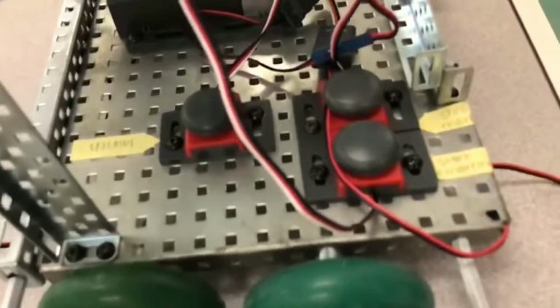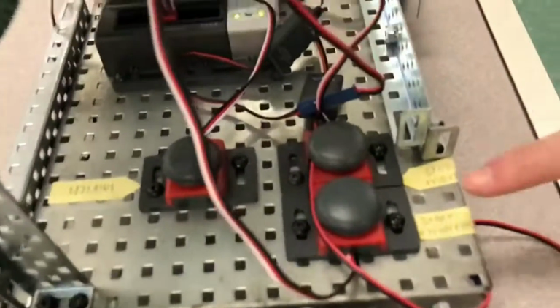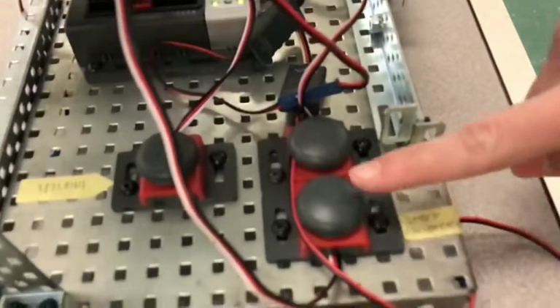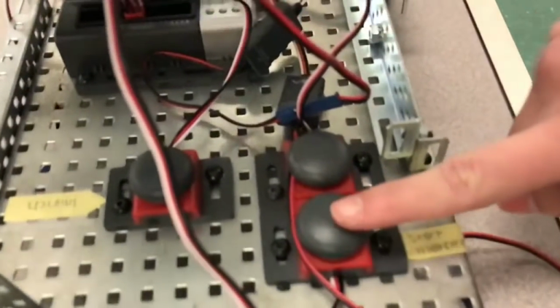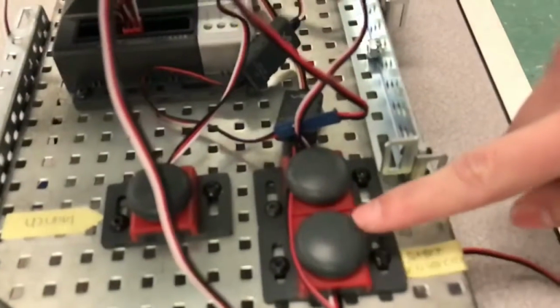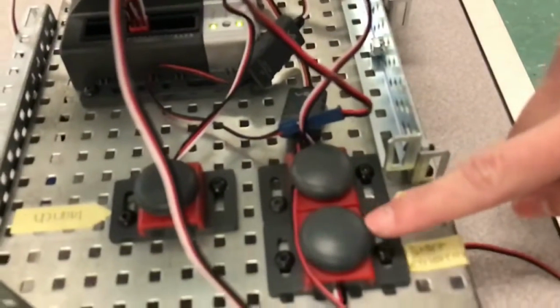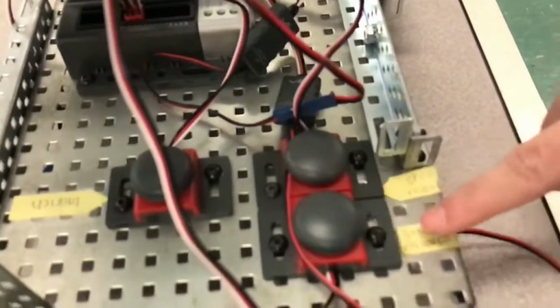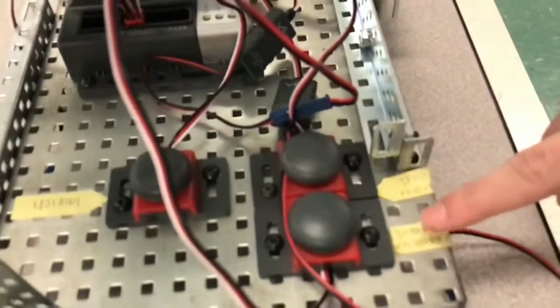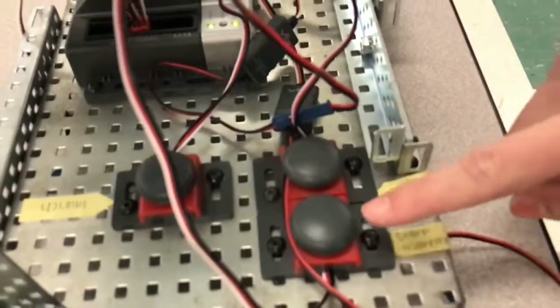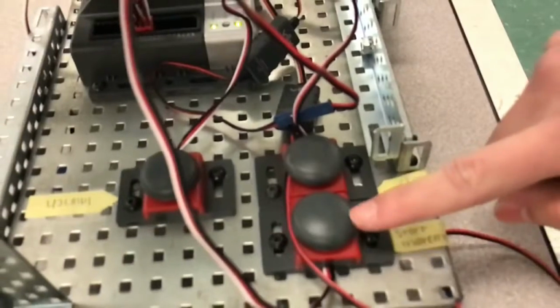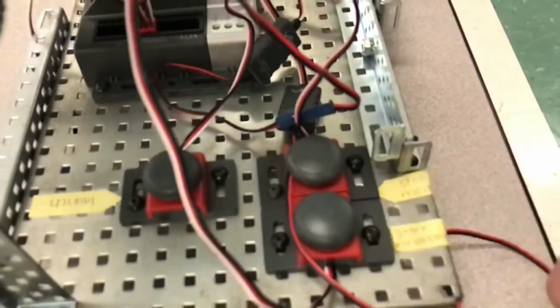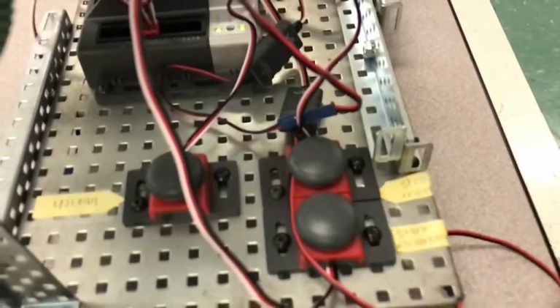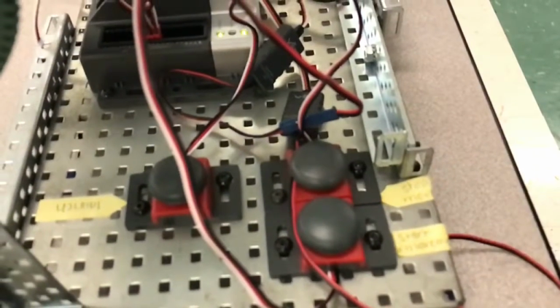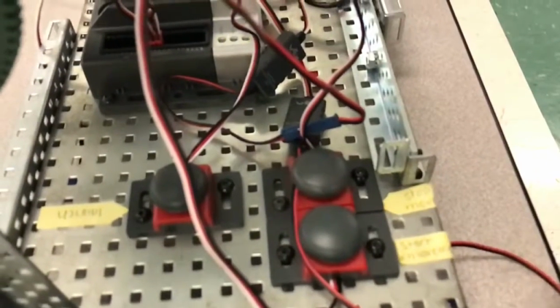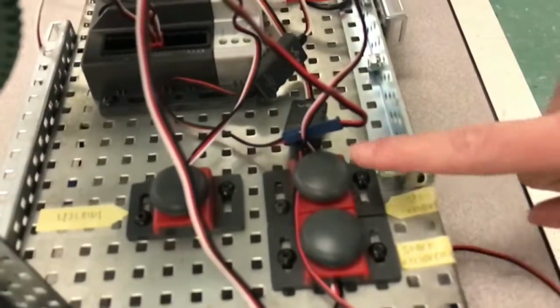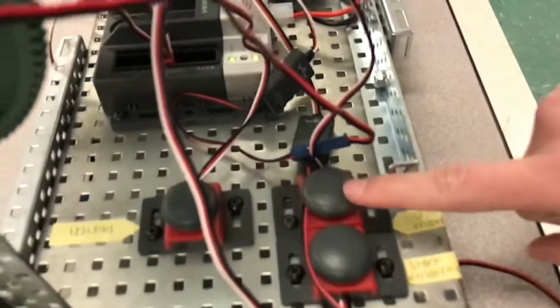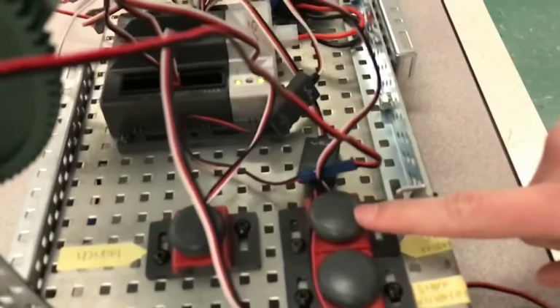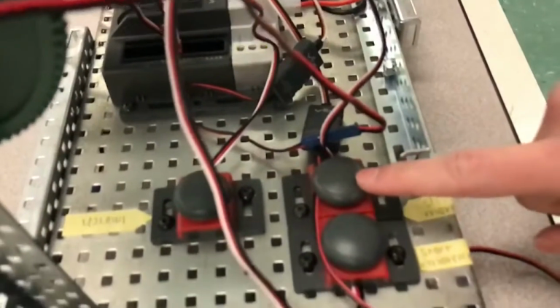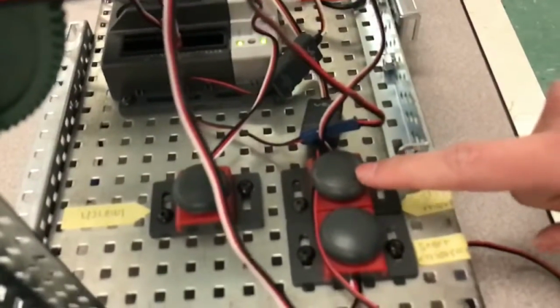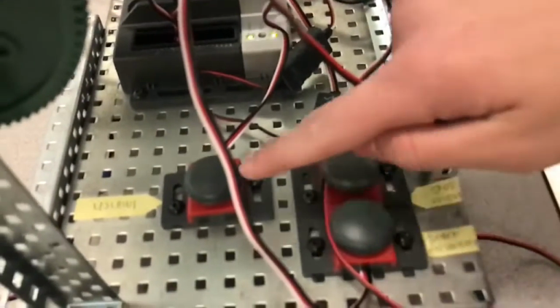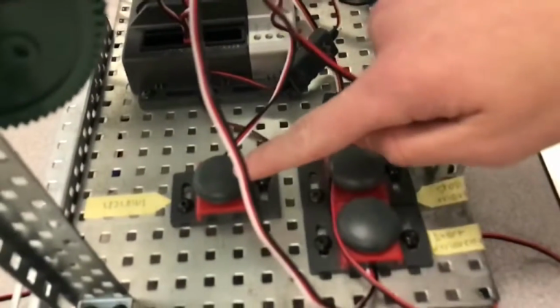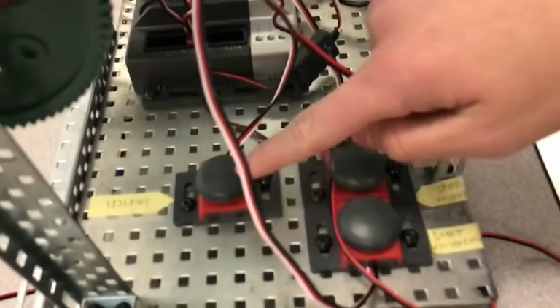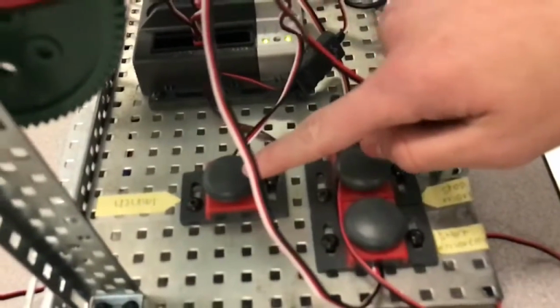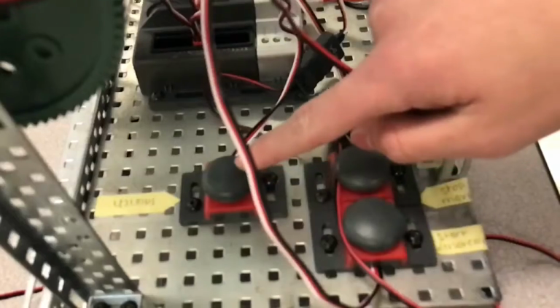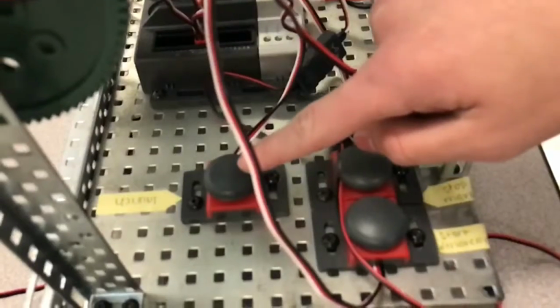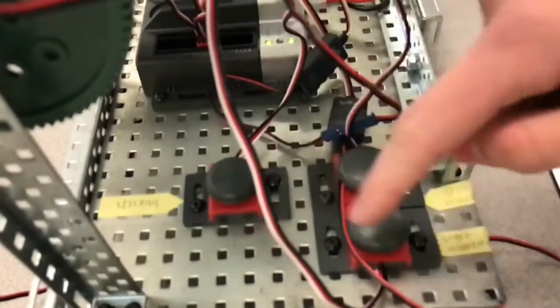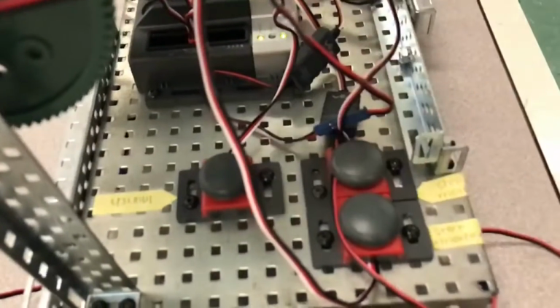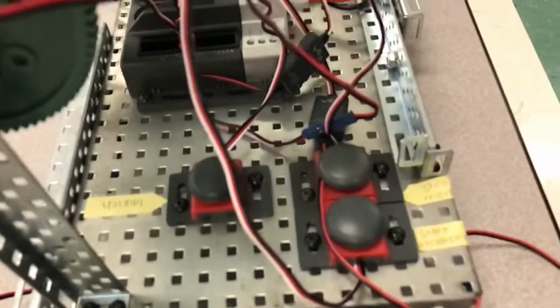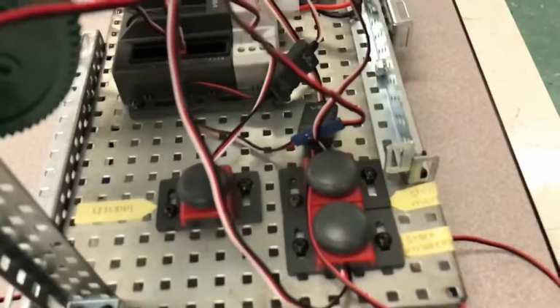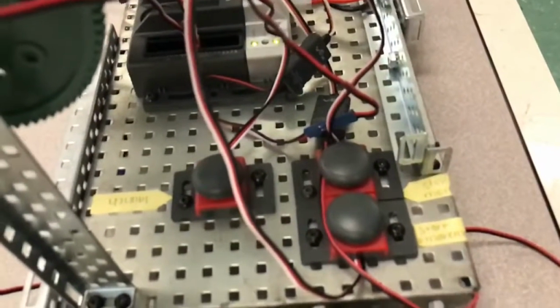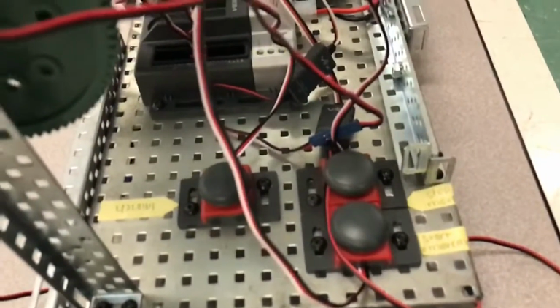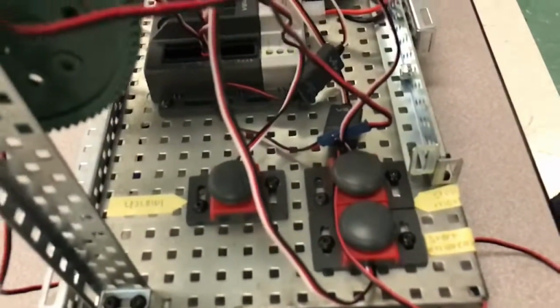We have a bump switch here to start the motor that controls the wheels, and we have a bump switch here to stop. We also have a bump switch here to launch the ping-pong ball.